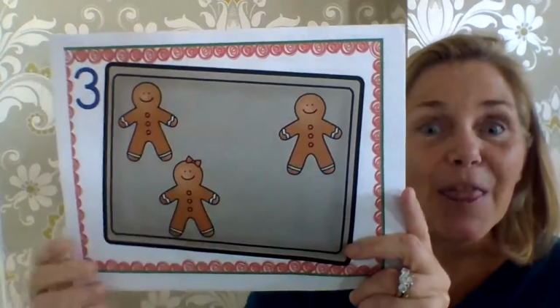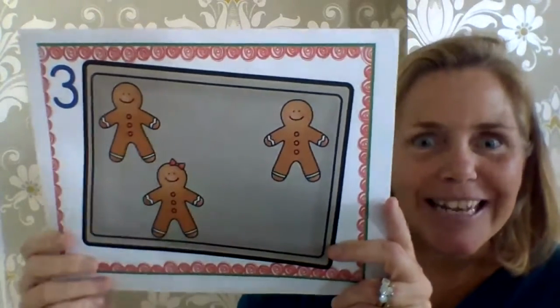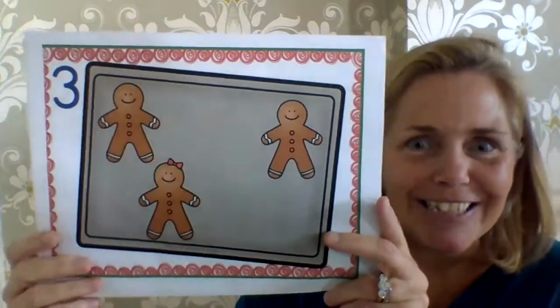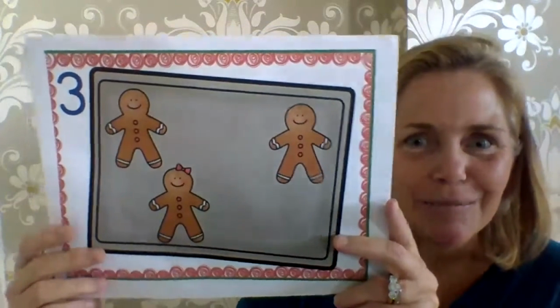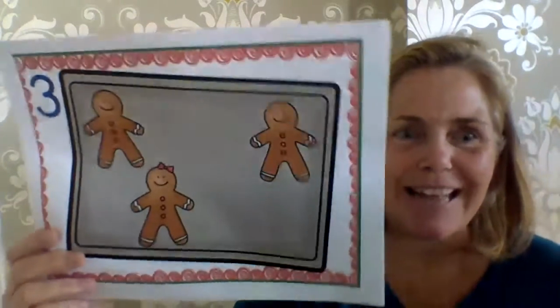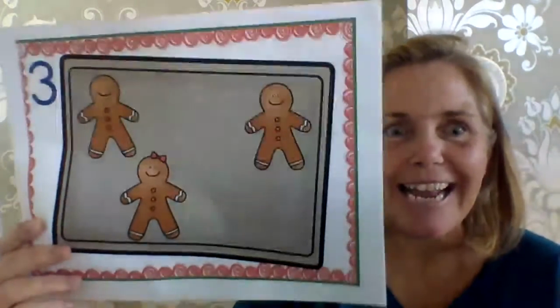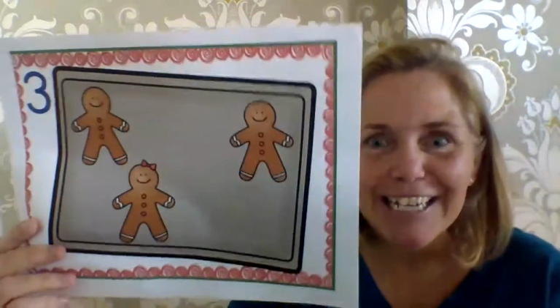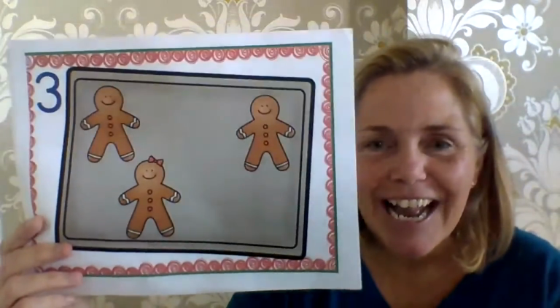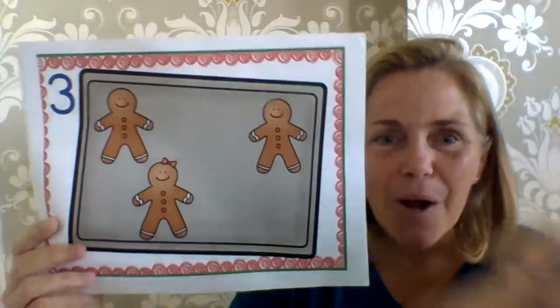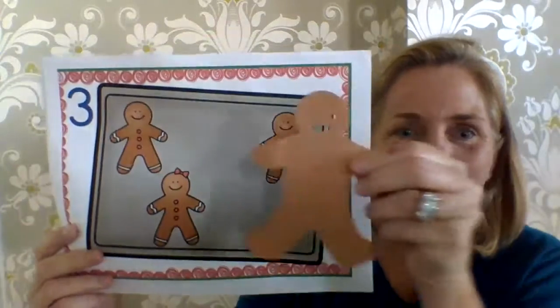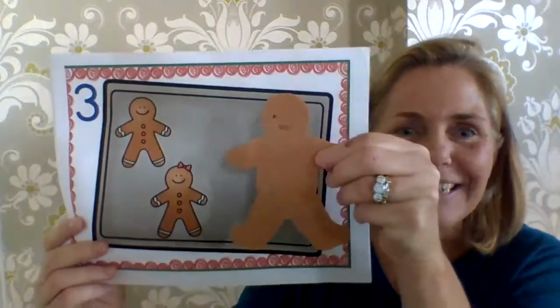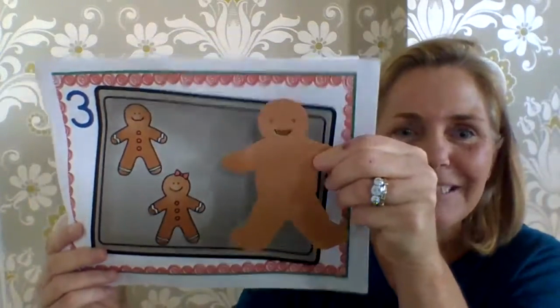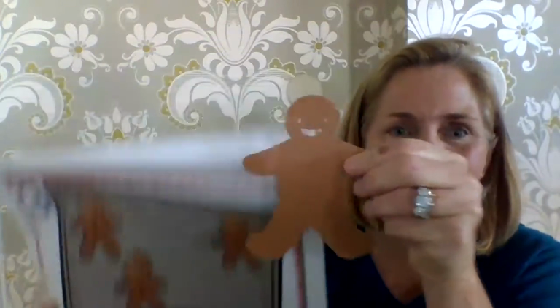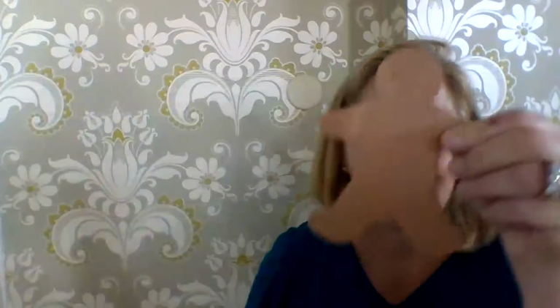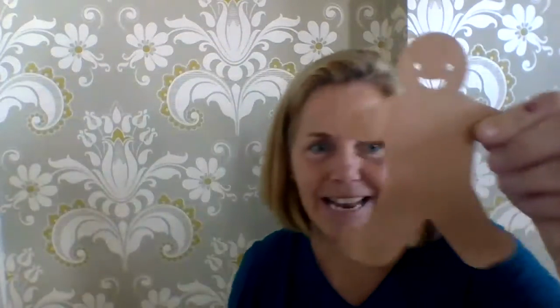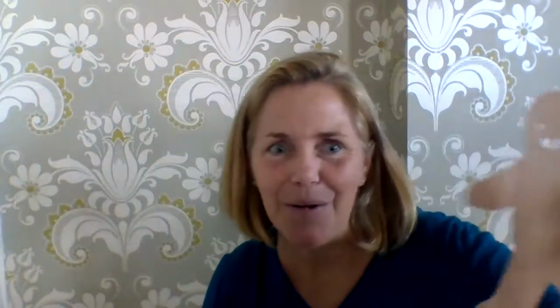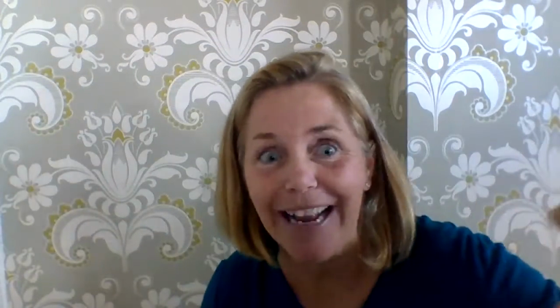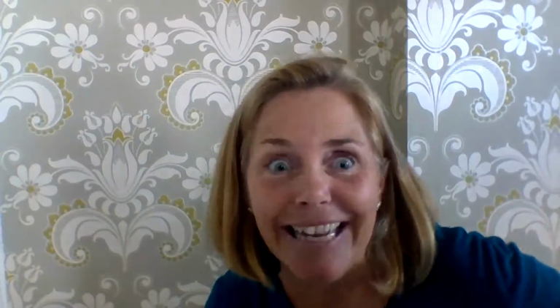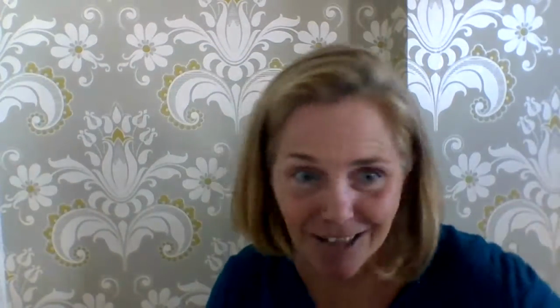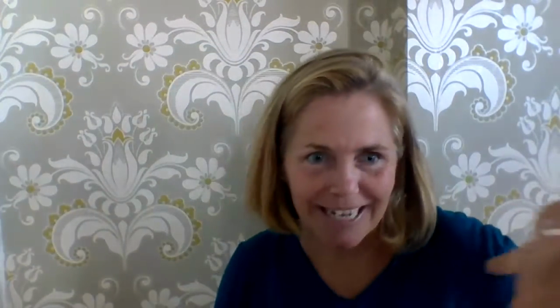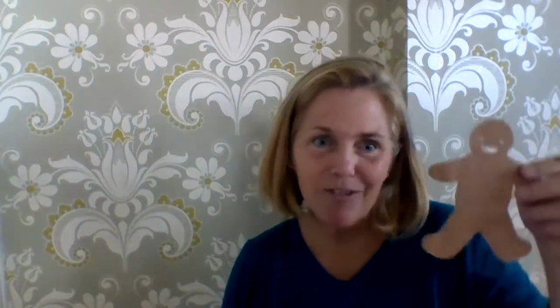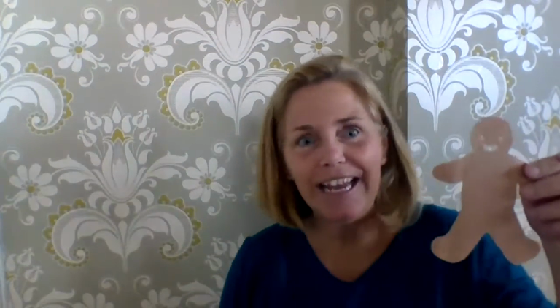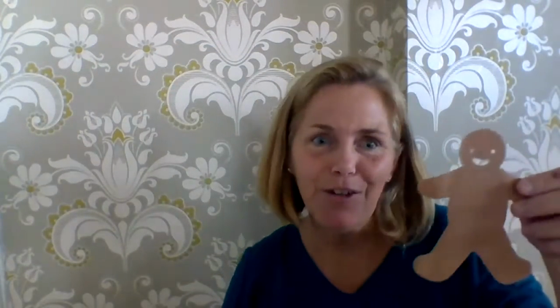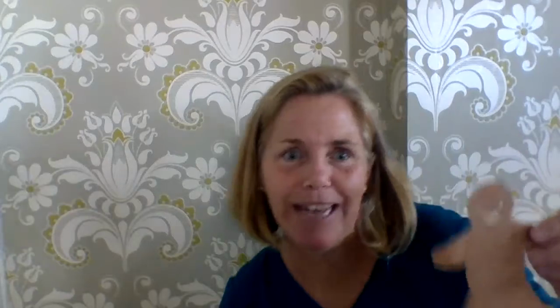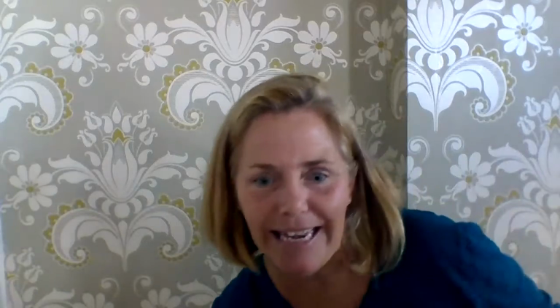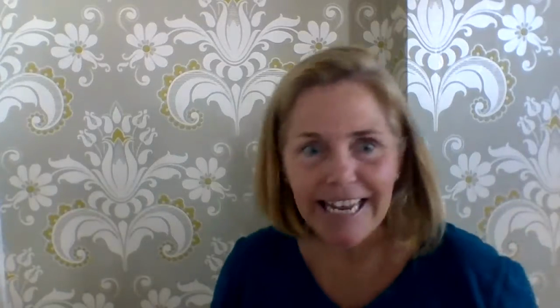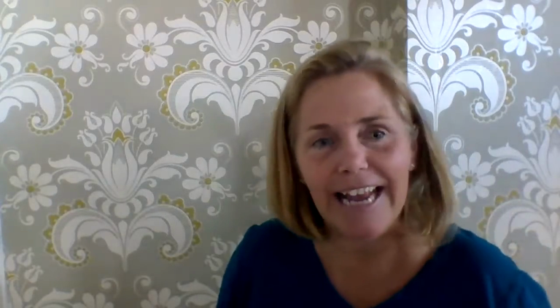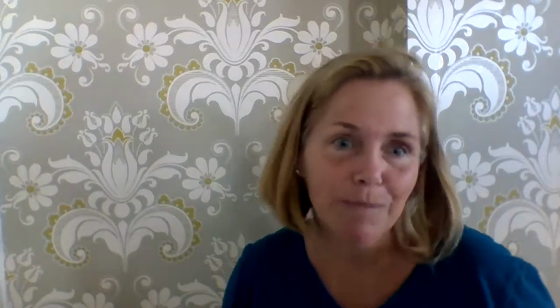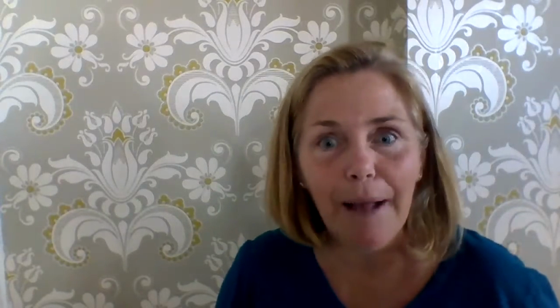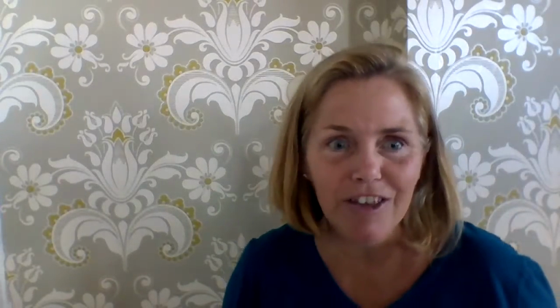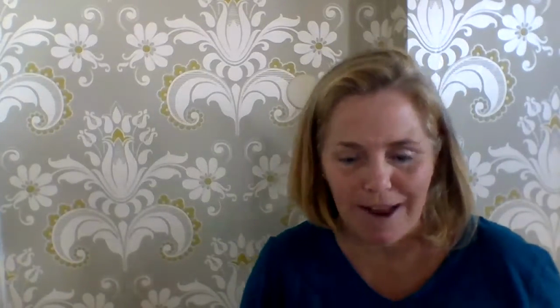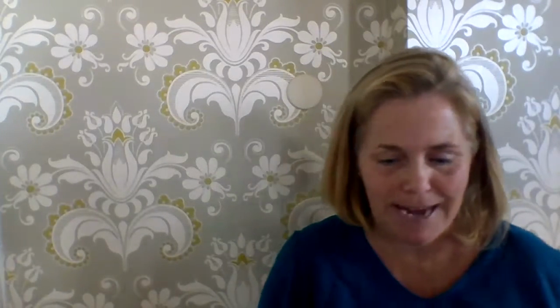Three little gingerbread men laying on a tray. One jumped up and ran away, yelling, catch me, catch me, if you can. You can't catch me, I'm the gingerbread man.